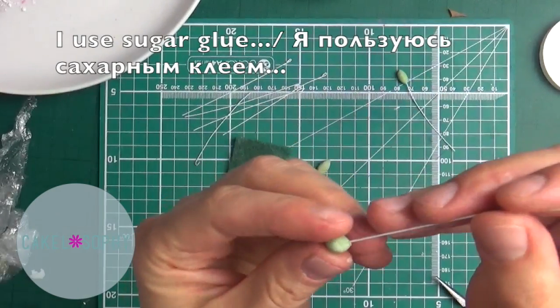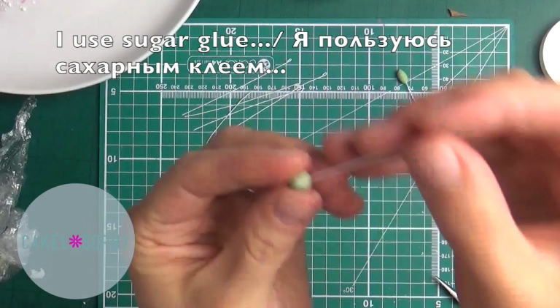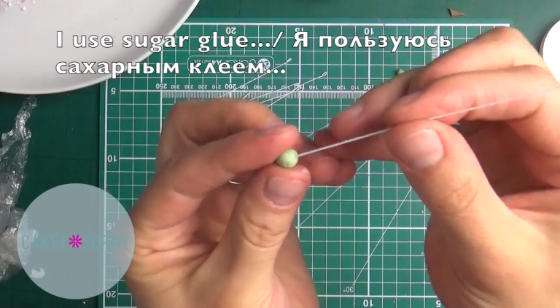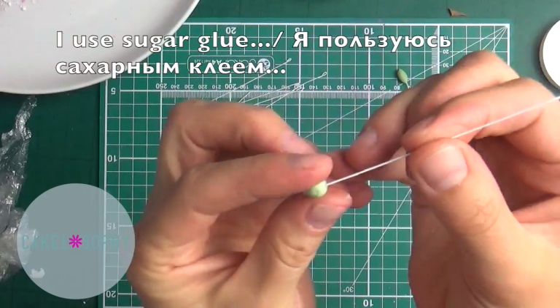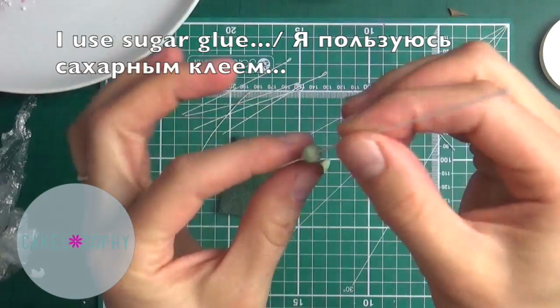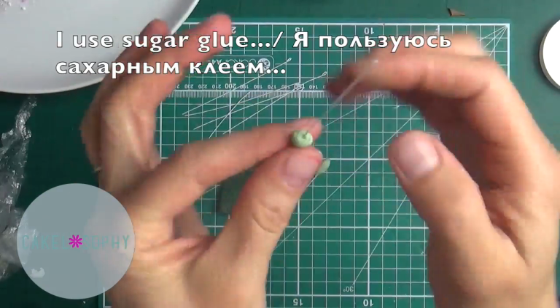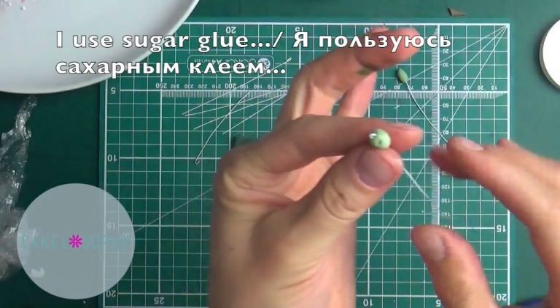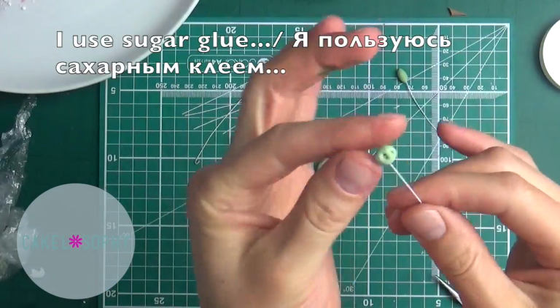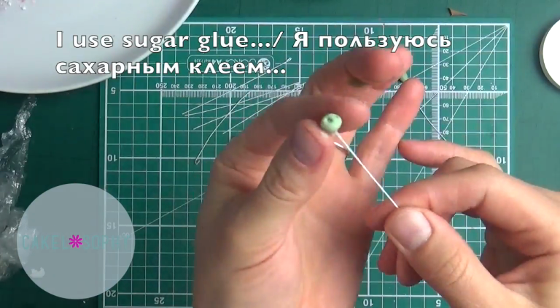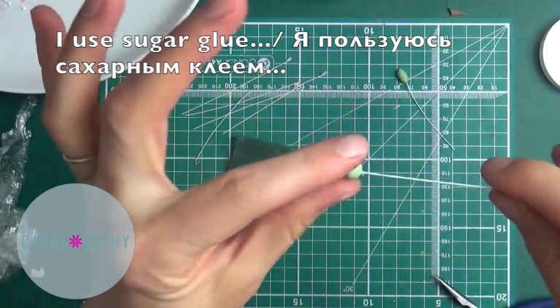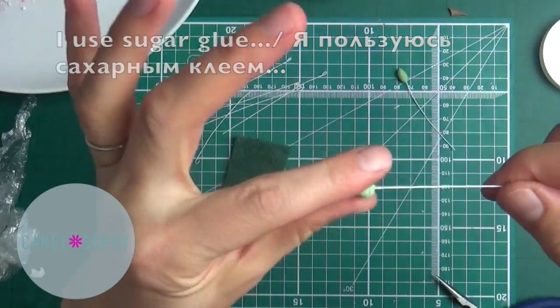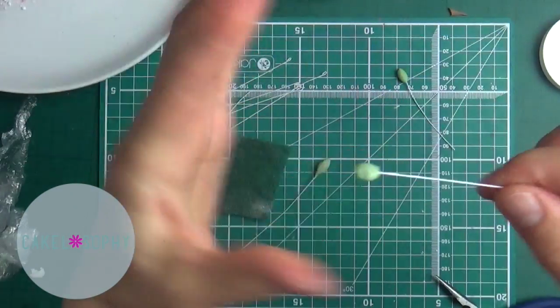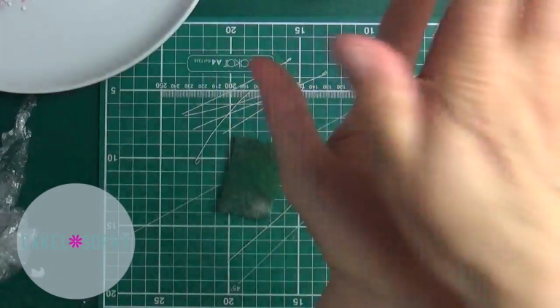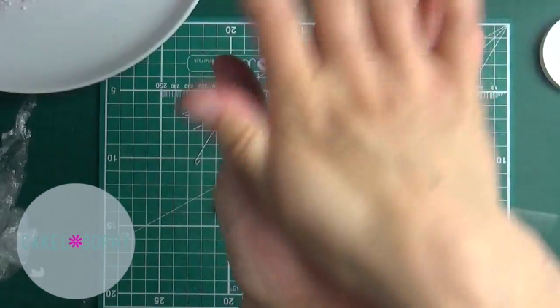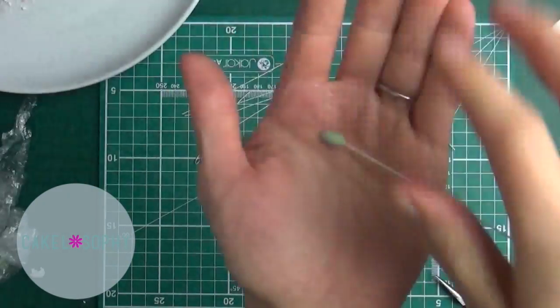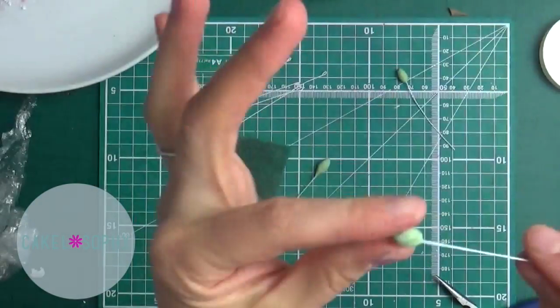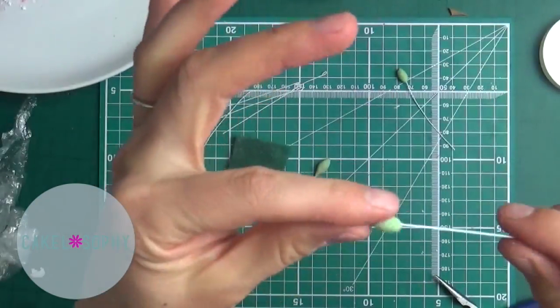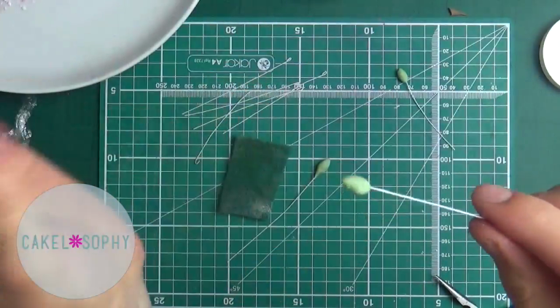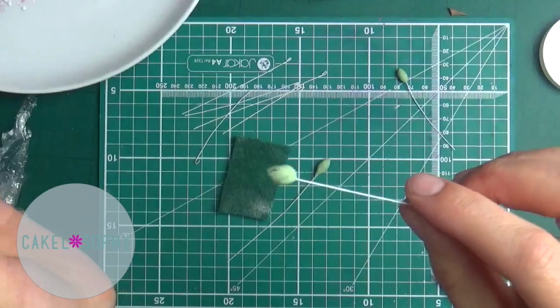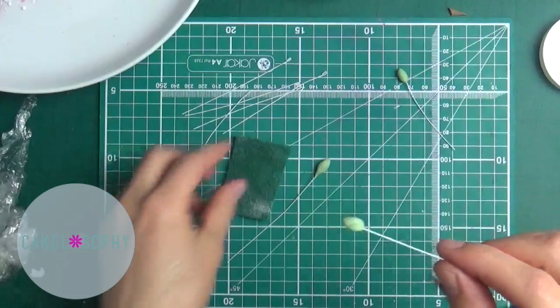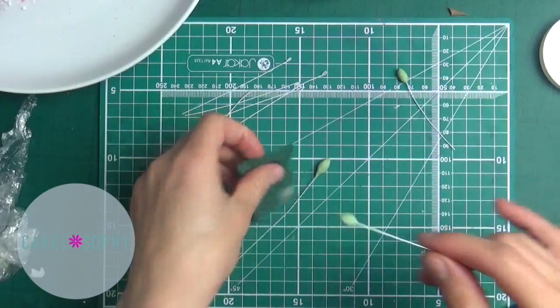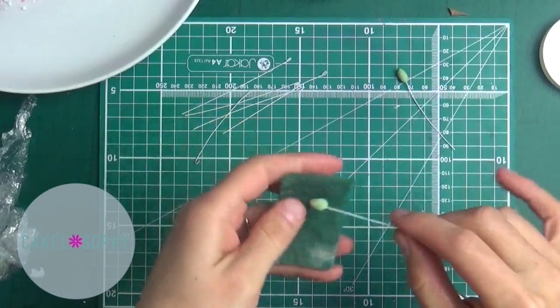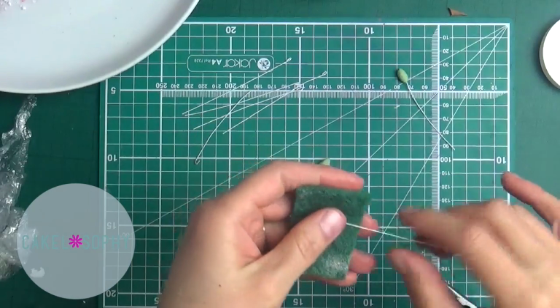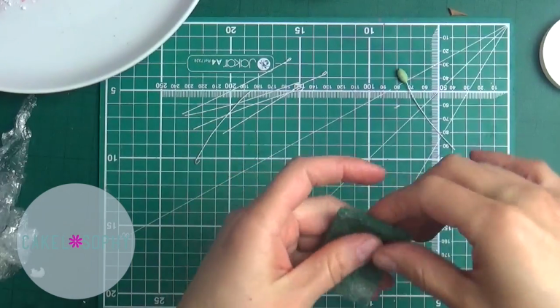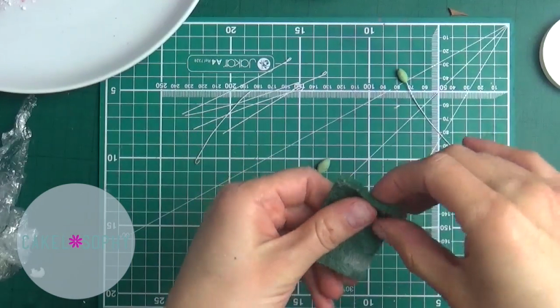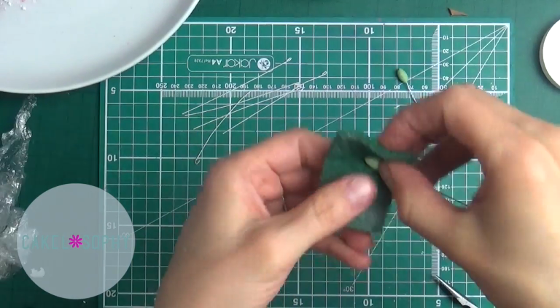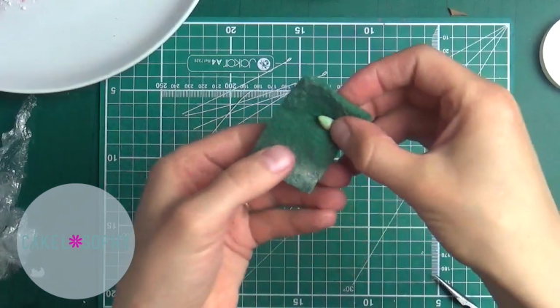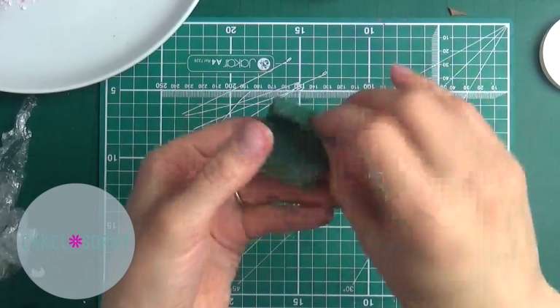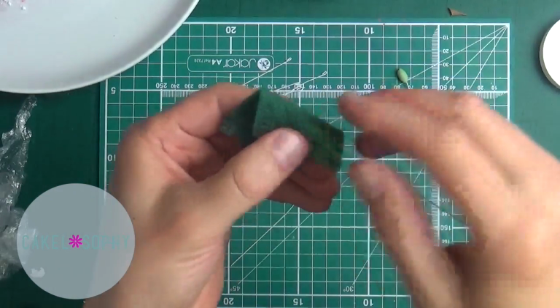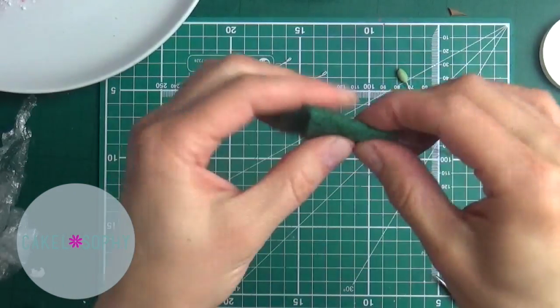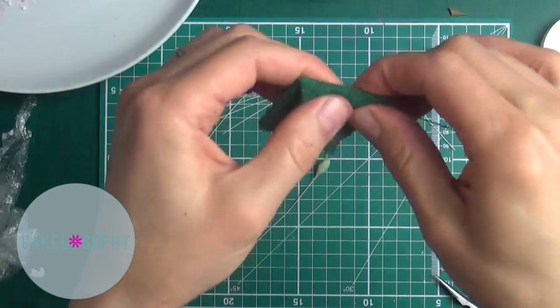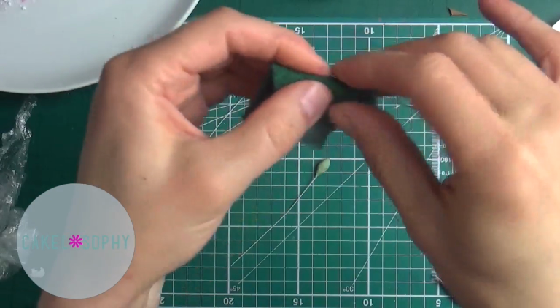Значит, что я пытаюсь сделать? Я пытаюсь делать эти листики в самом начинании, которые только начинают появляться из веток весной.